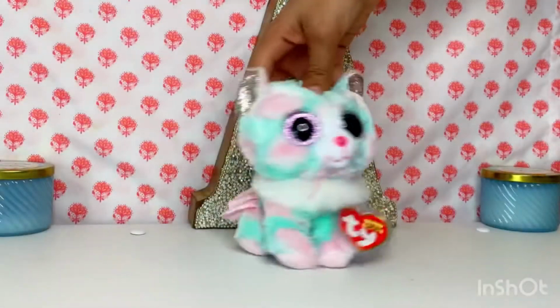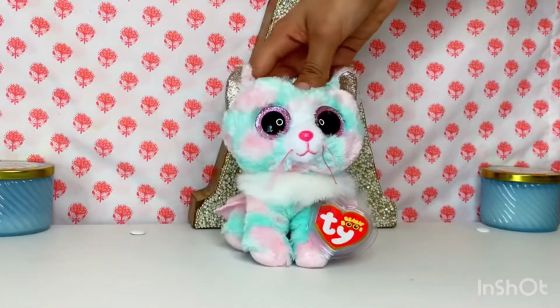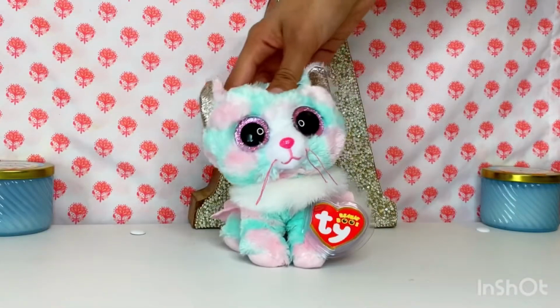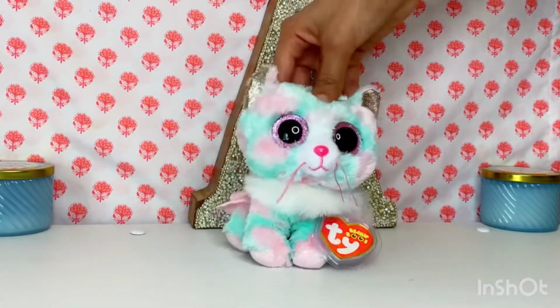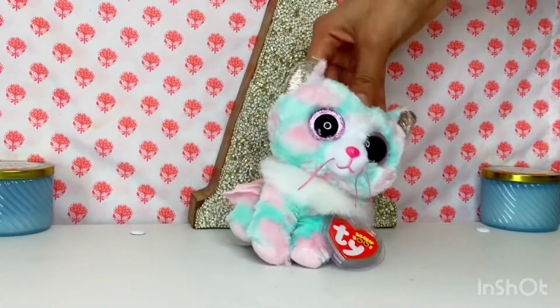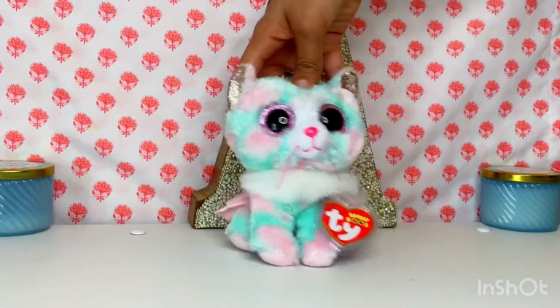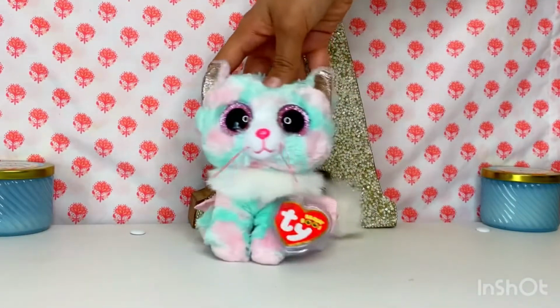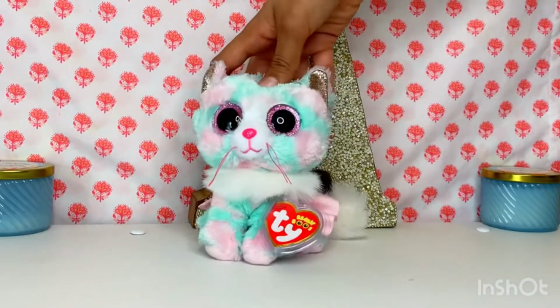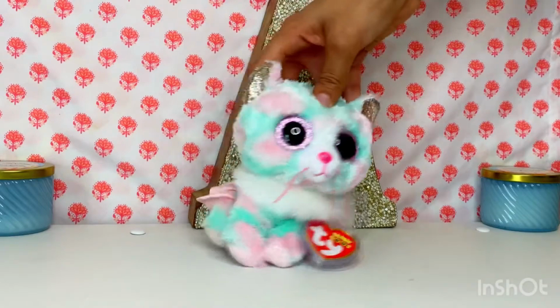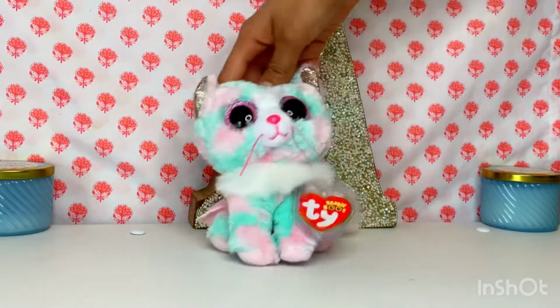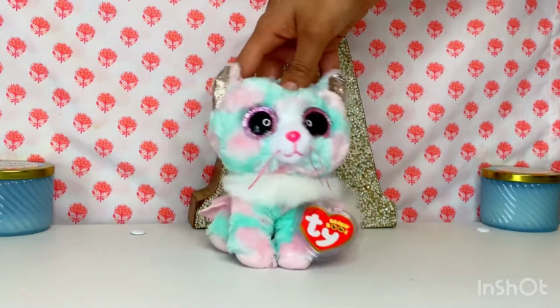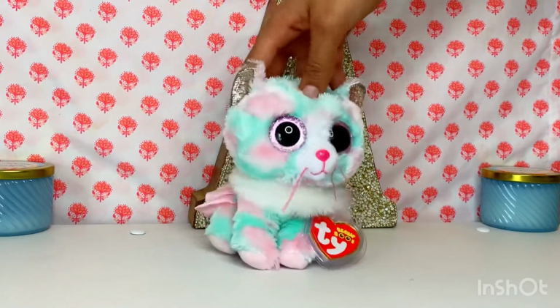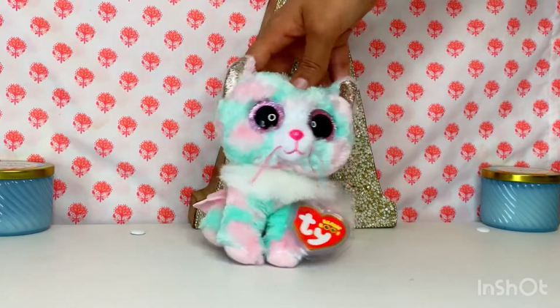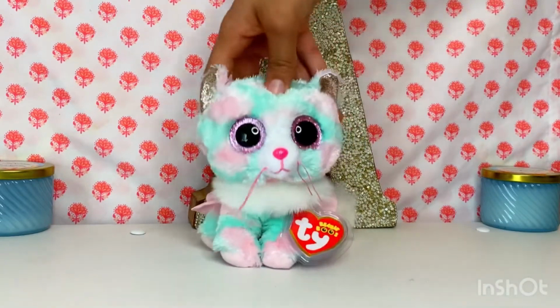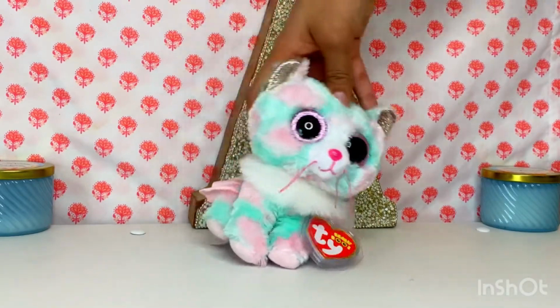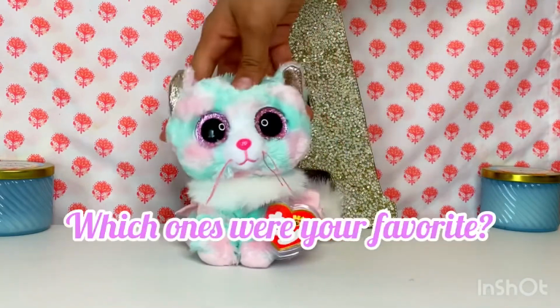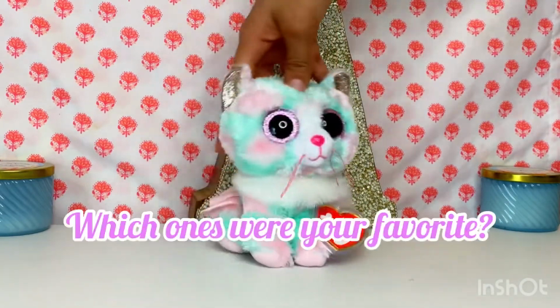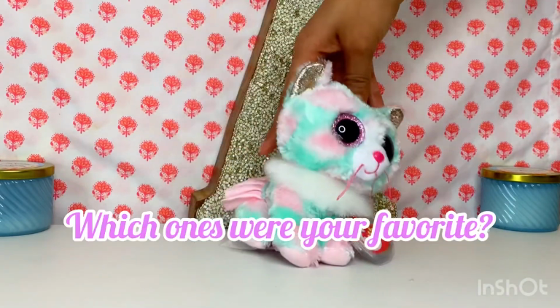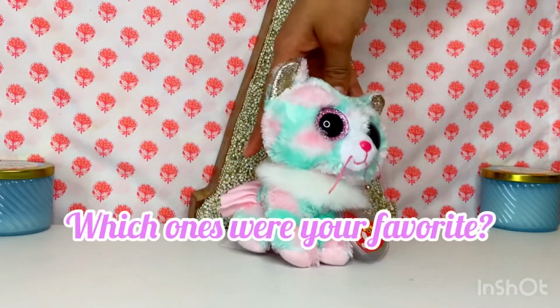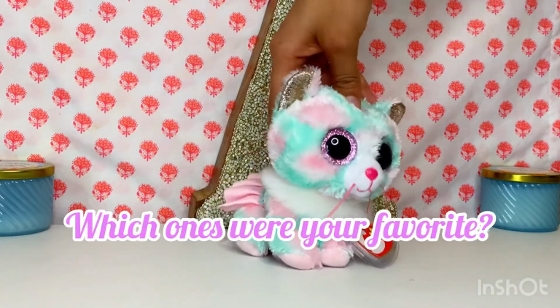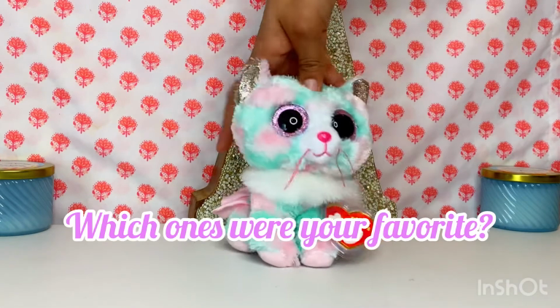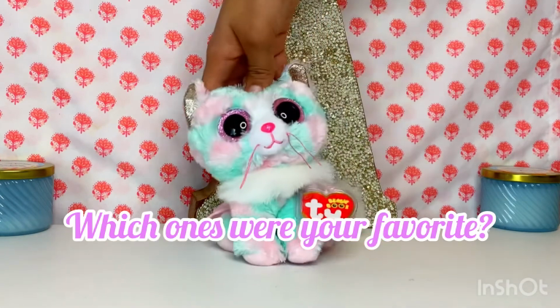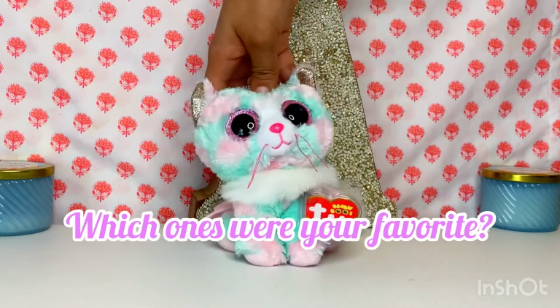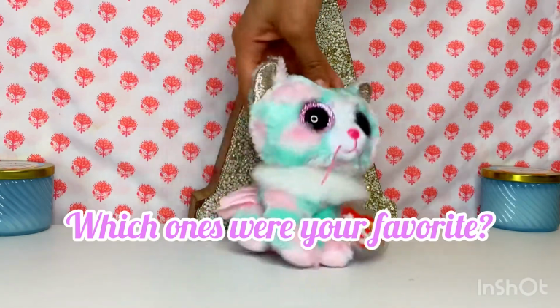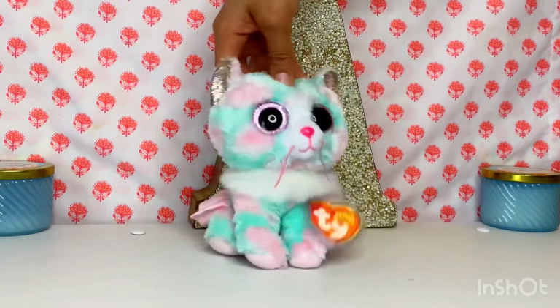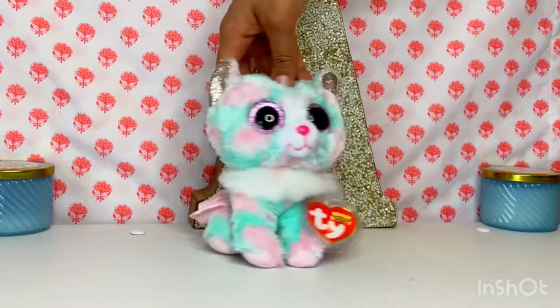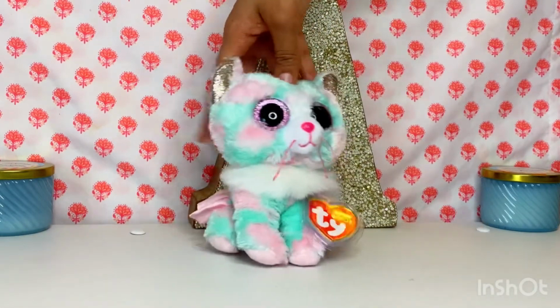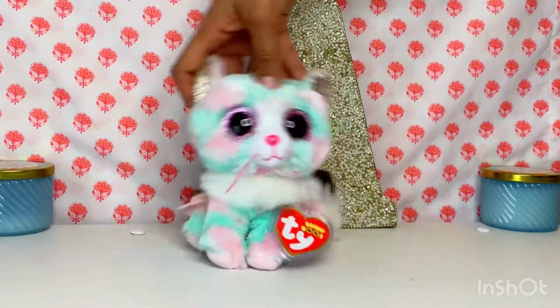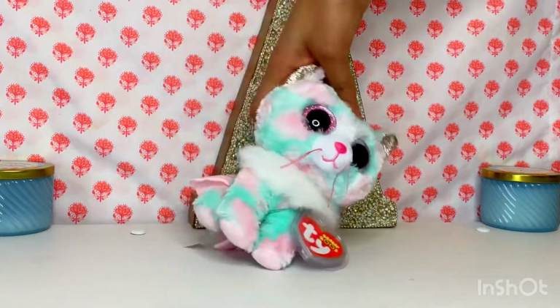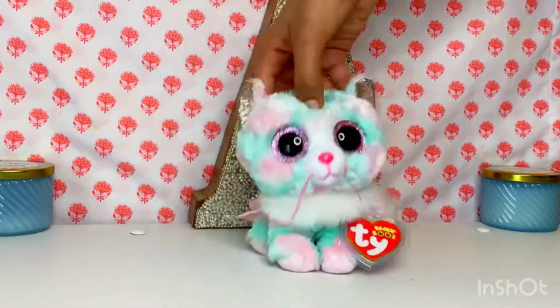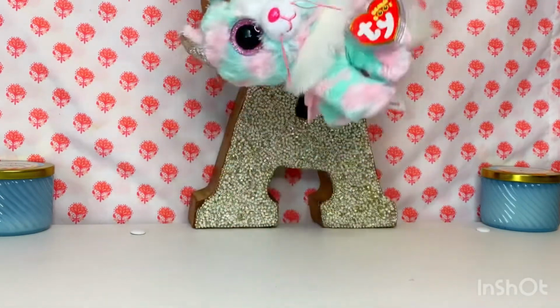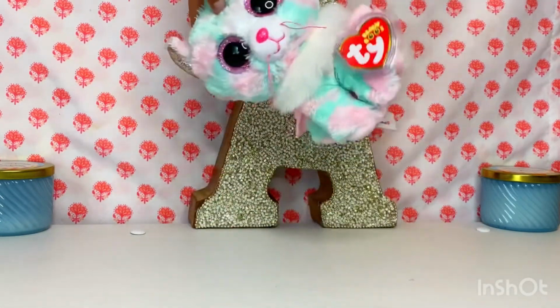Hello gems and jewels, and welcome to the outro! It was so much fun recording this video and I'm so curious to know which ones were your favorite, so make sure you let me know down in the comments. Thank you guys so much for watching this video, and I'll see you guys next time — bye gems and jewels!